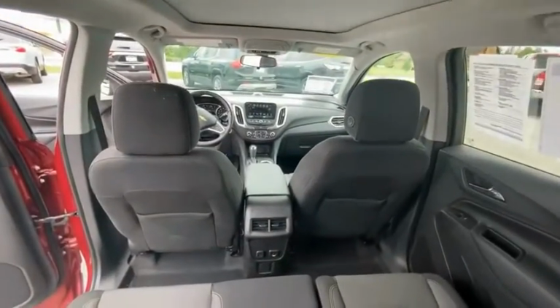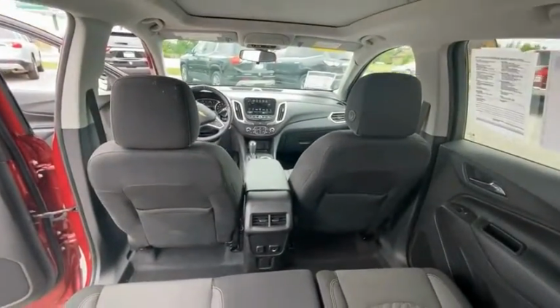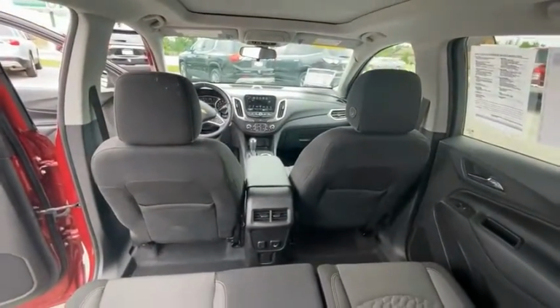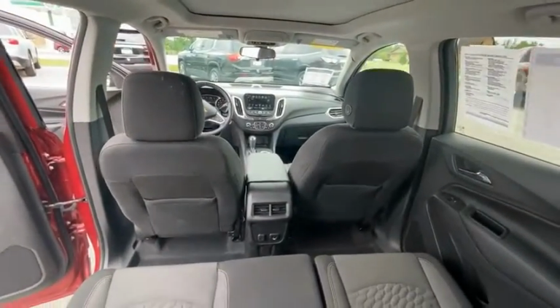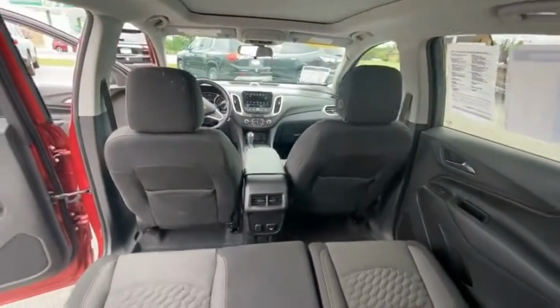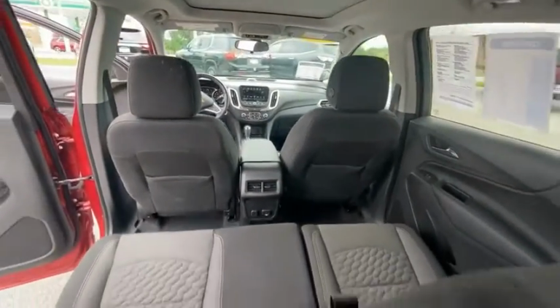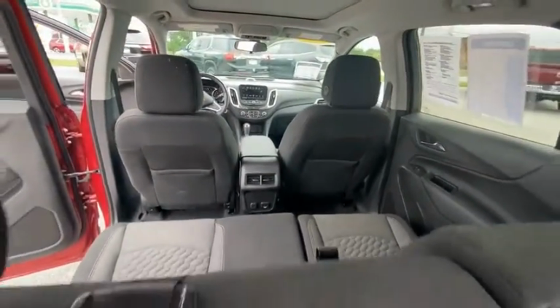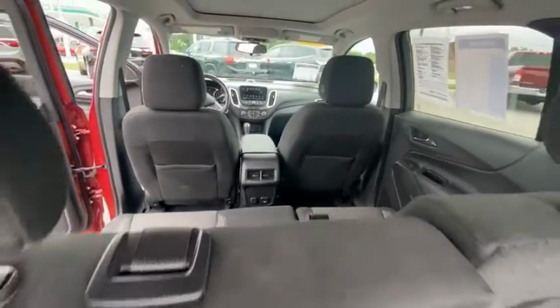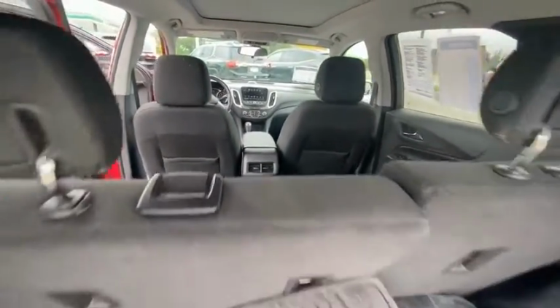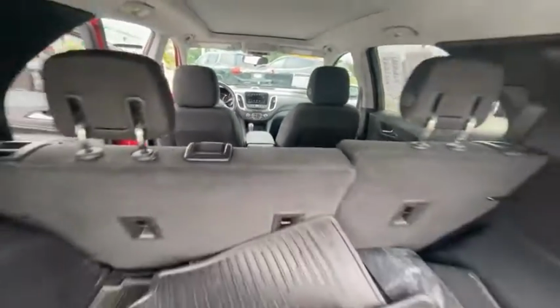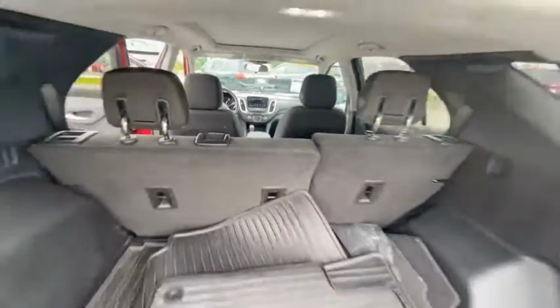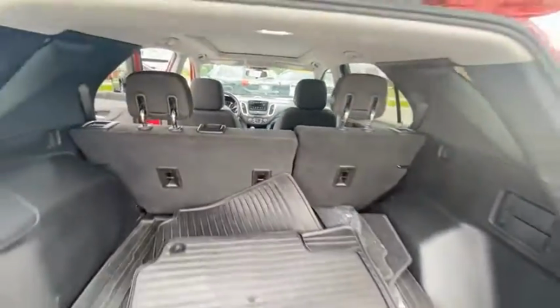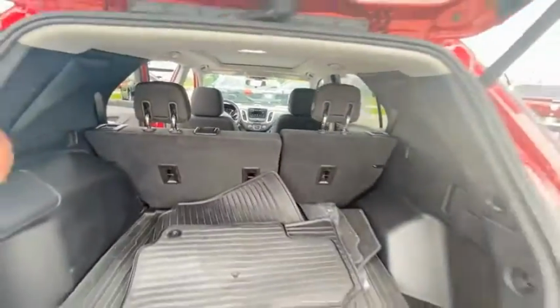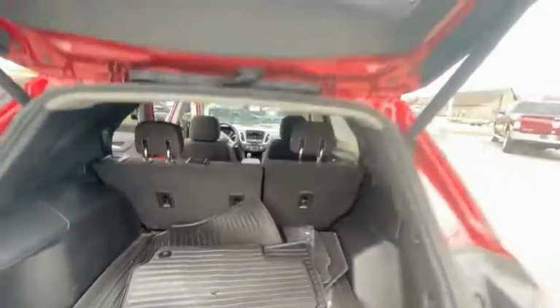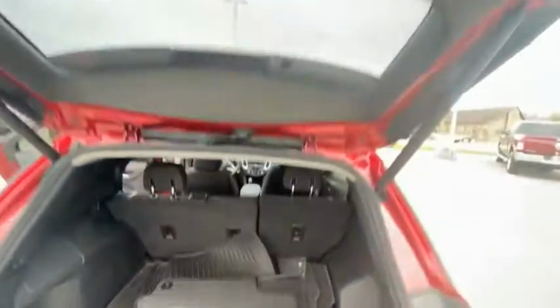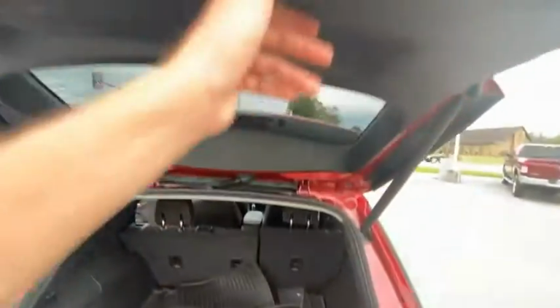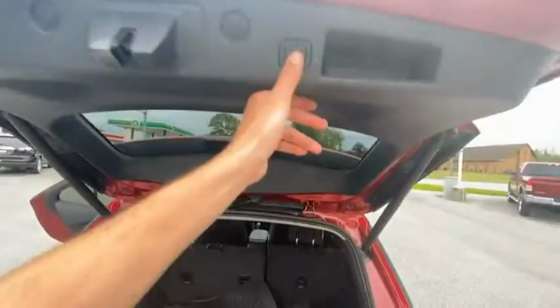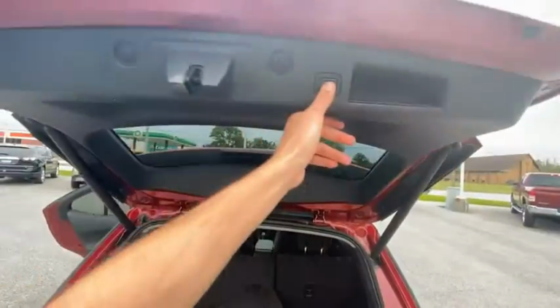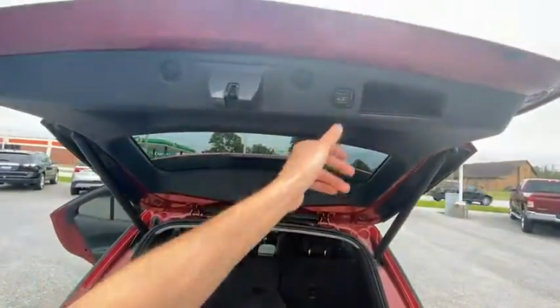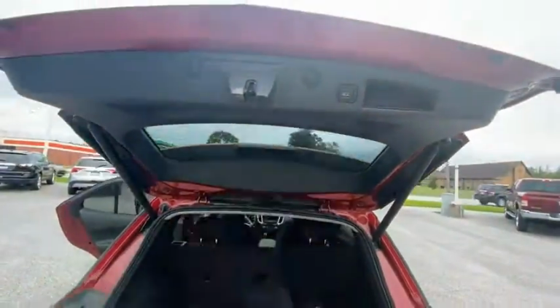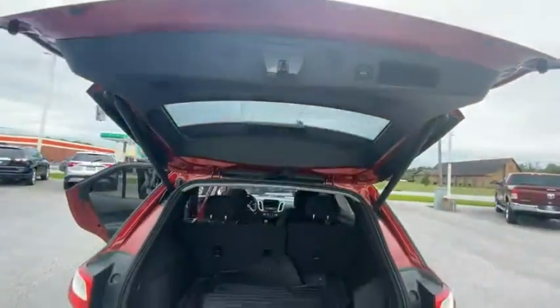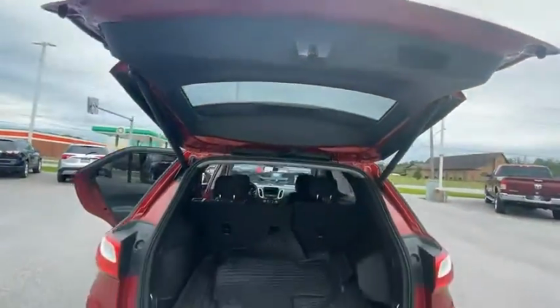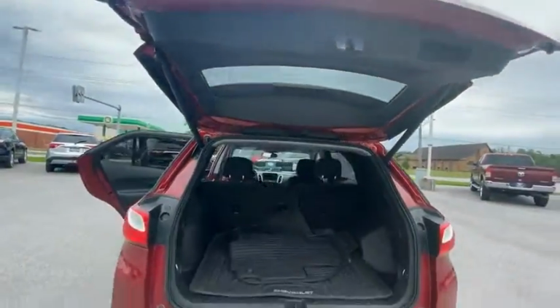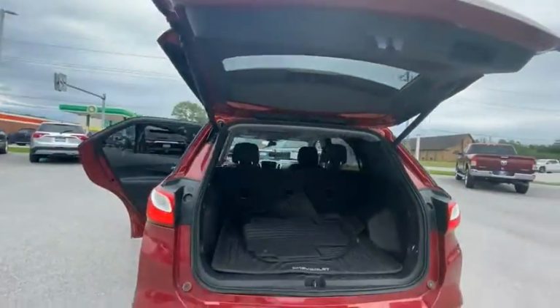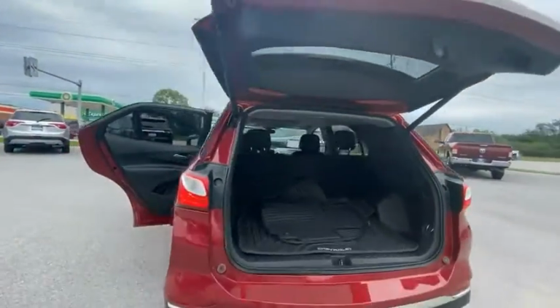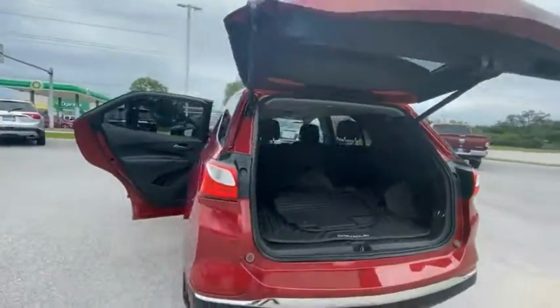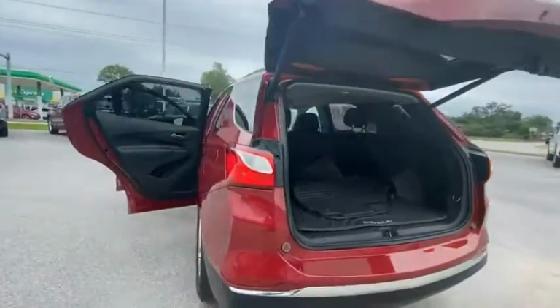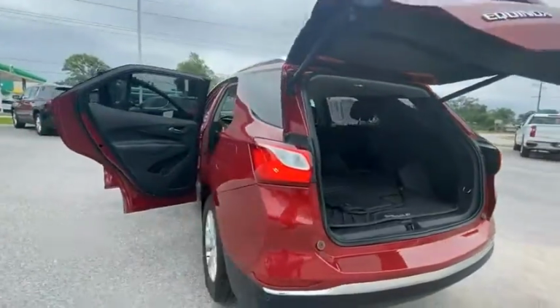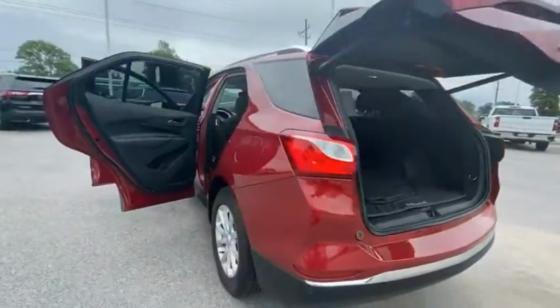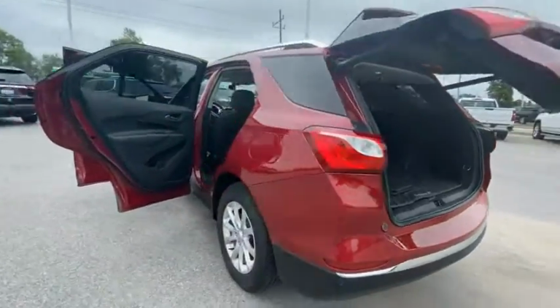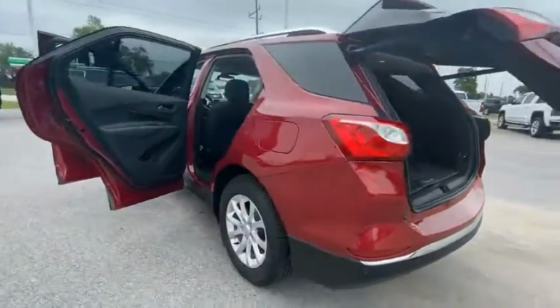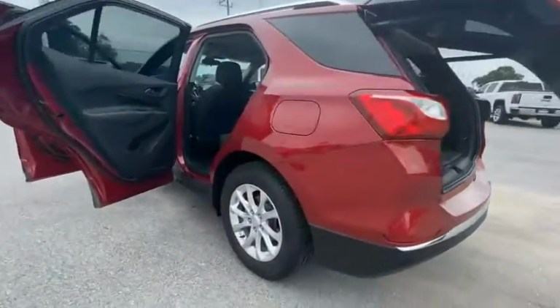Remote keyless entry, speed control, four-wheel disc brakes, power sunroof, rear window defroster, rear window wiper.